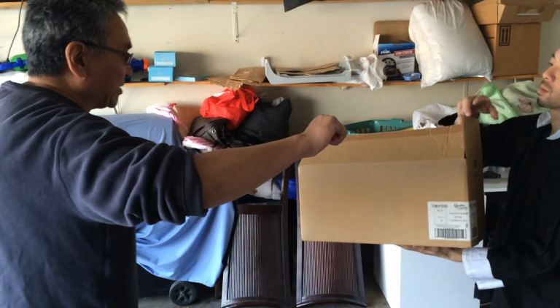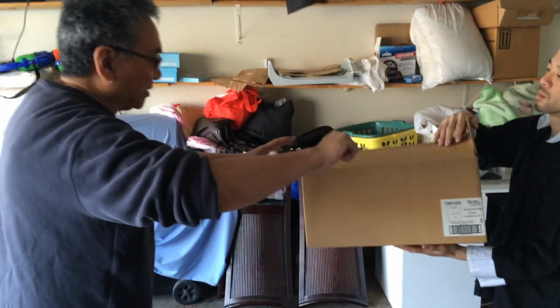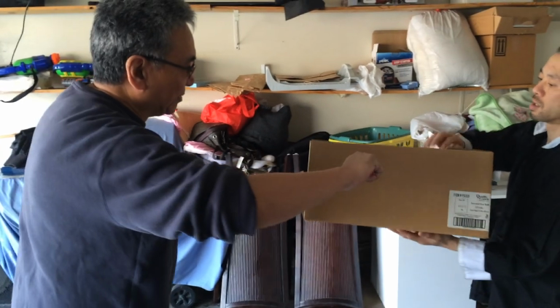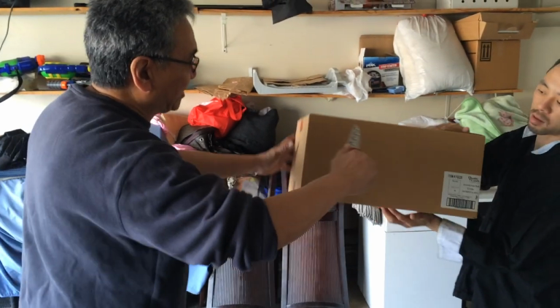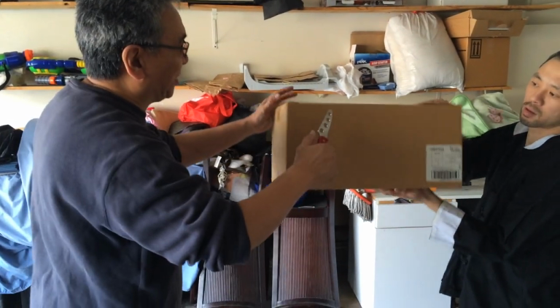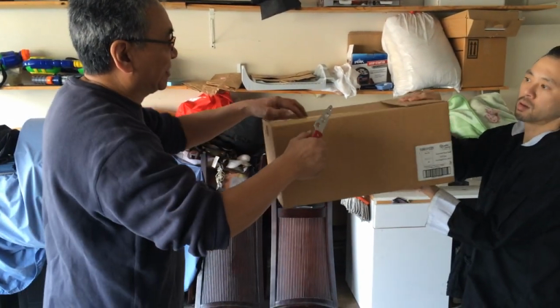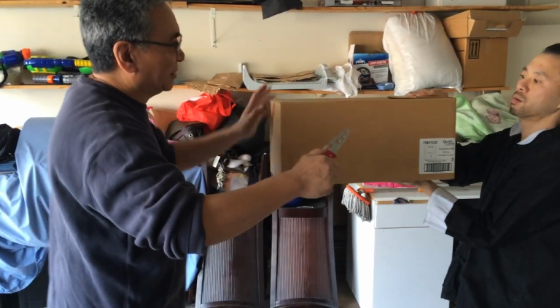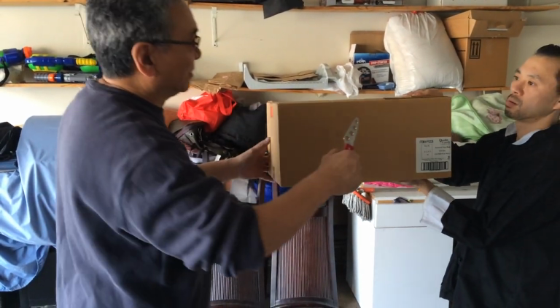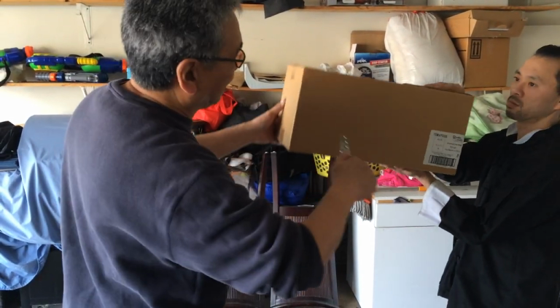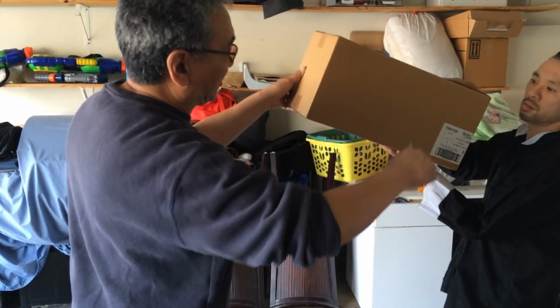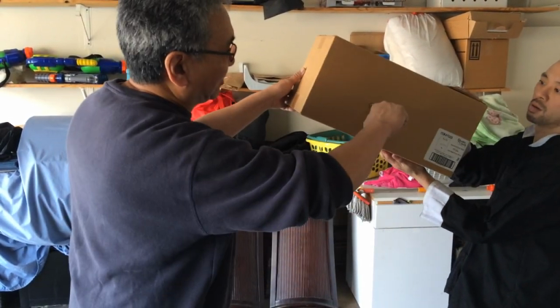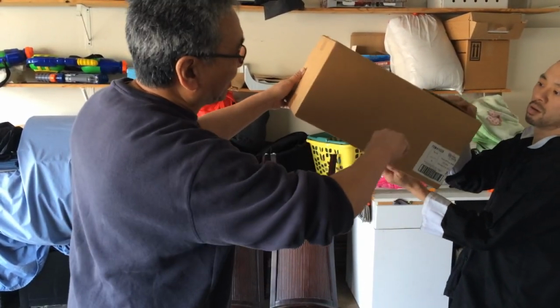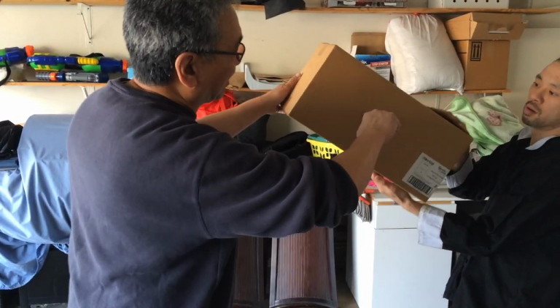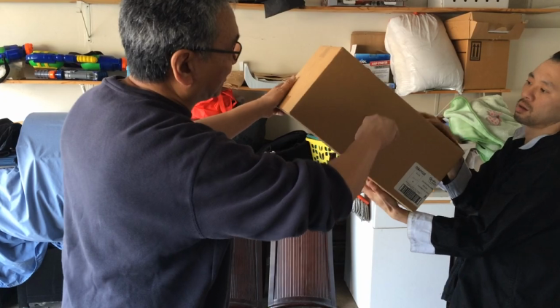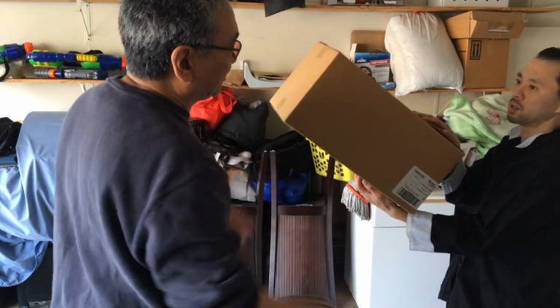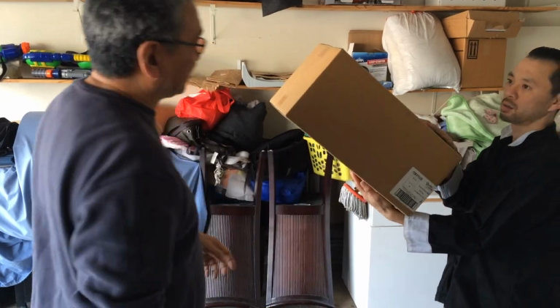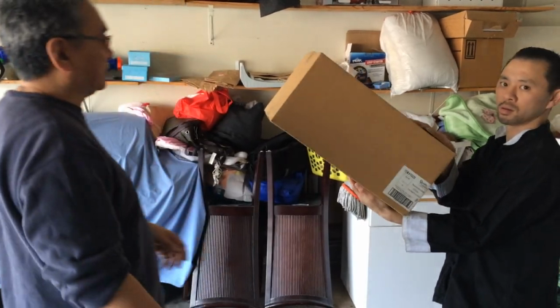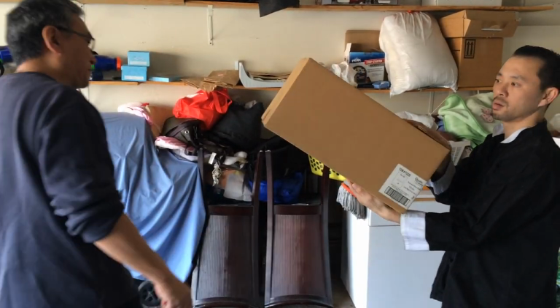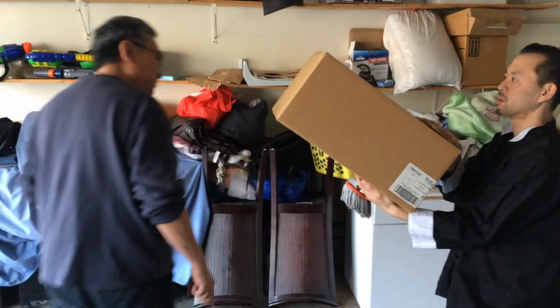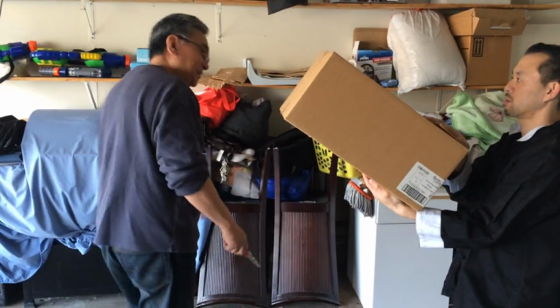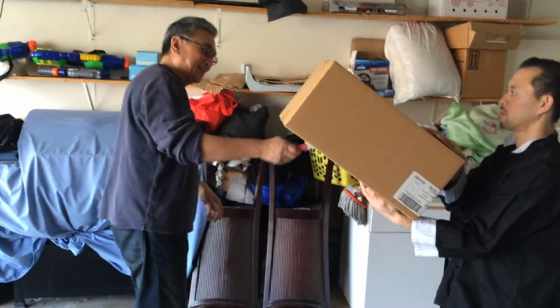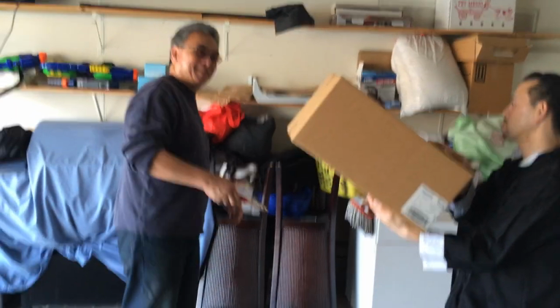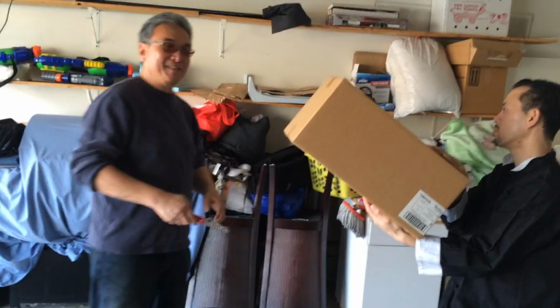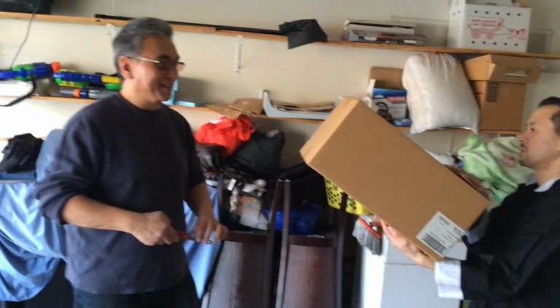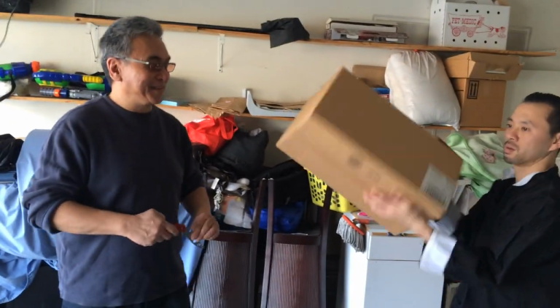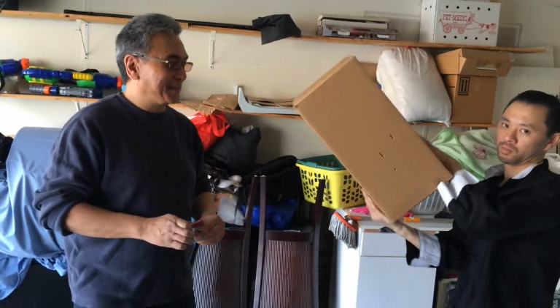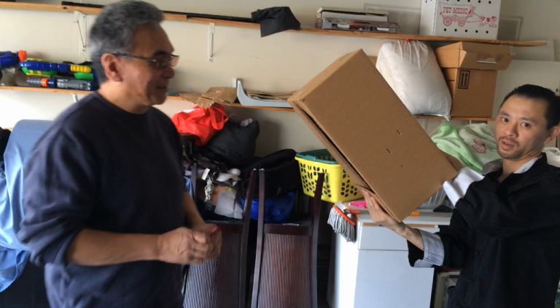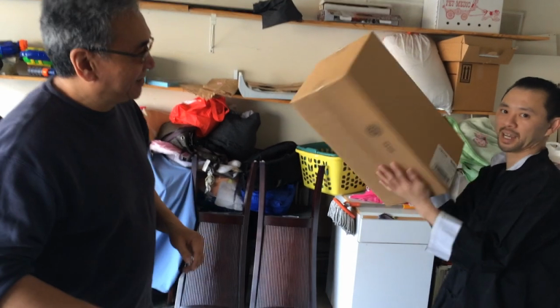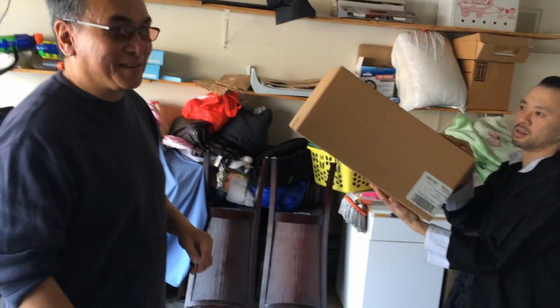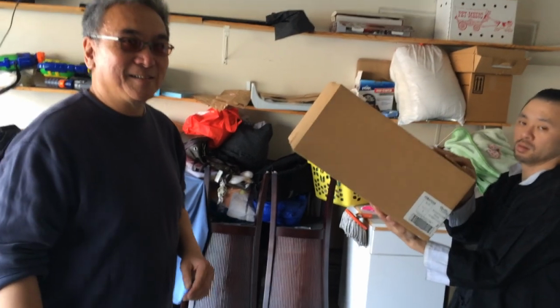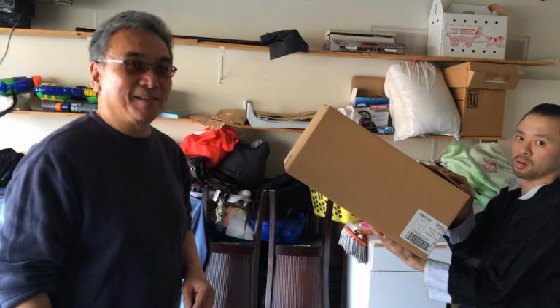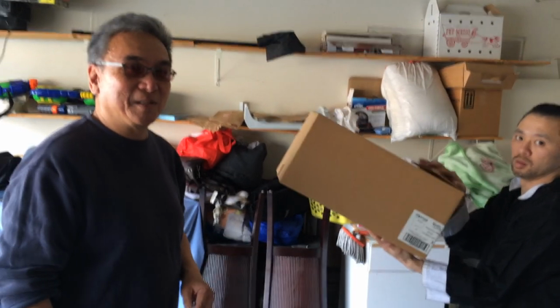This way. I'm going to tuck the box this way. Okay, we're ready.